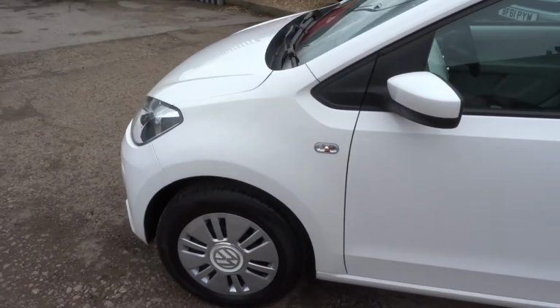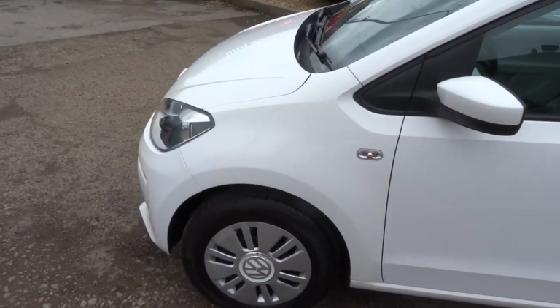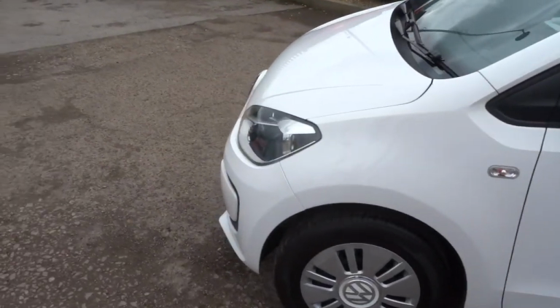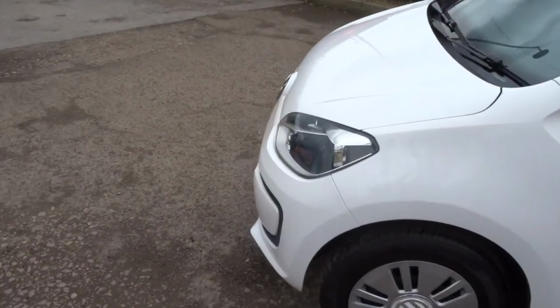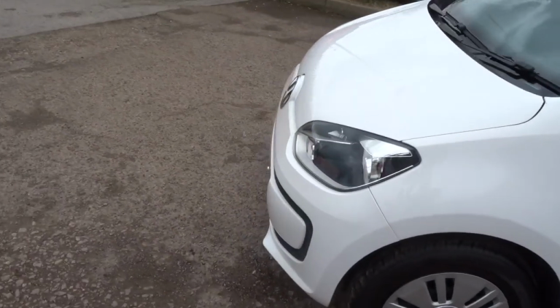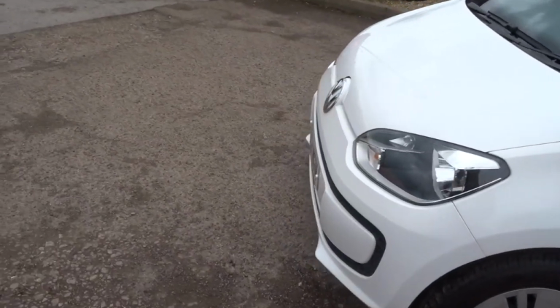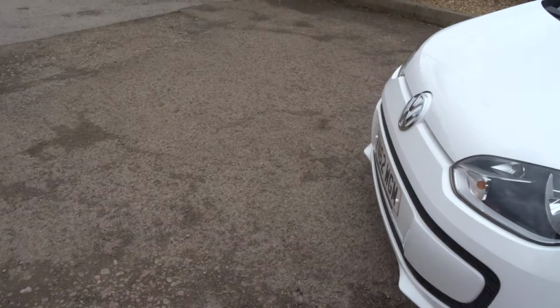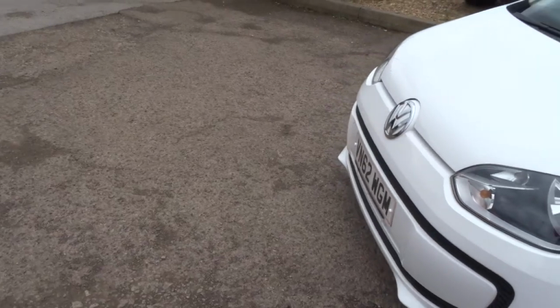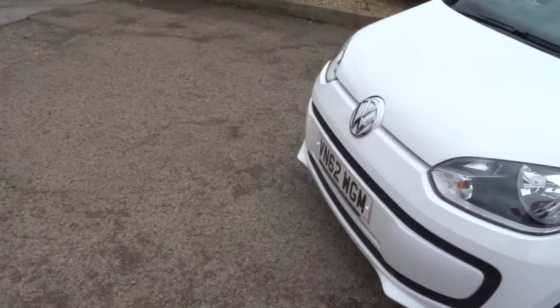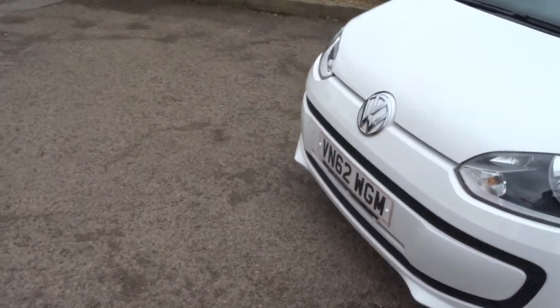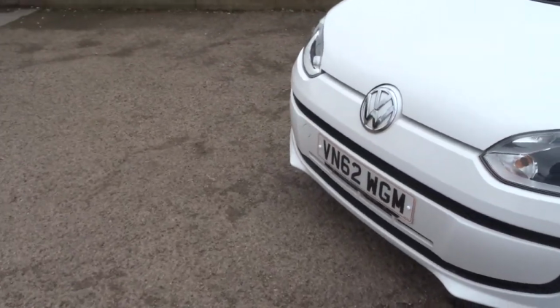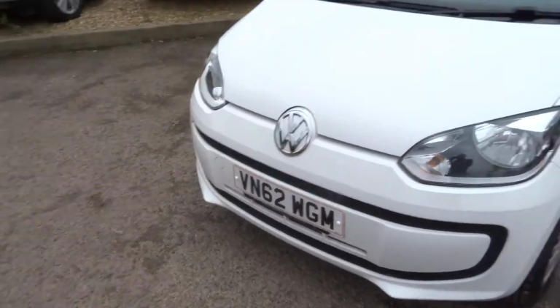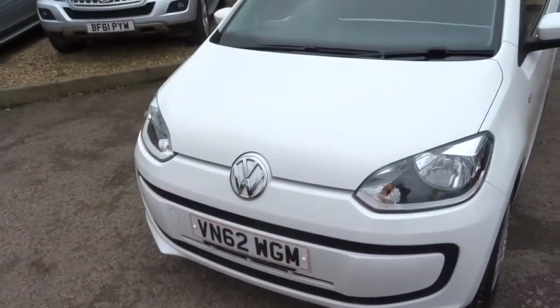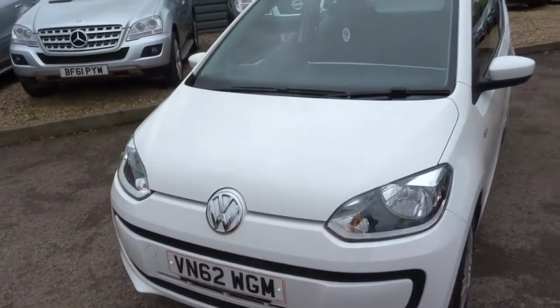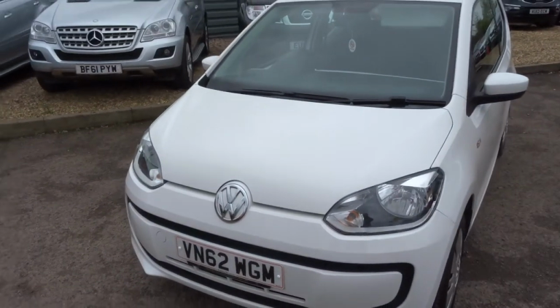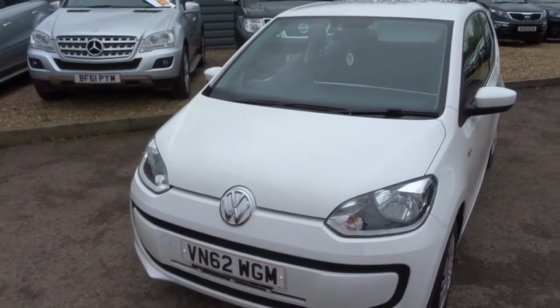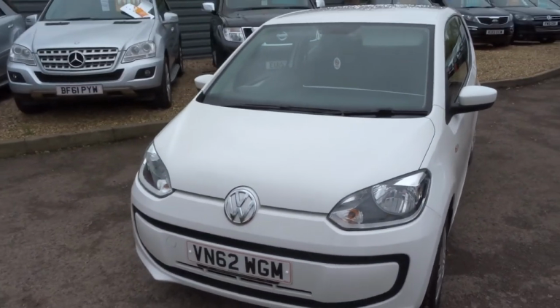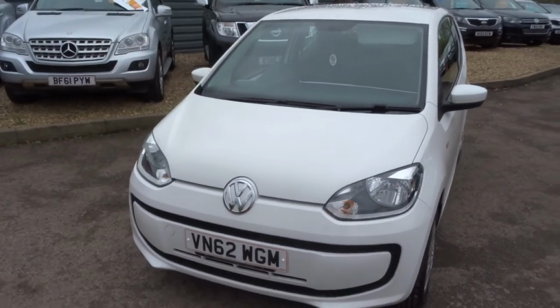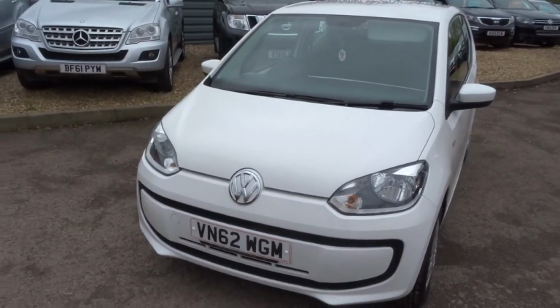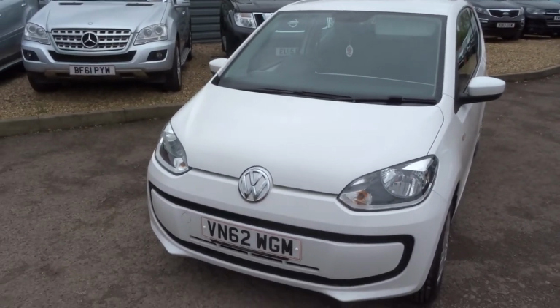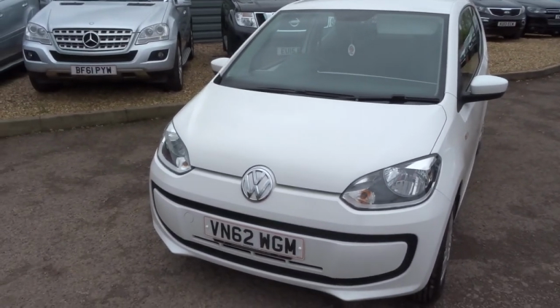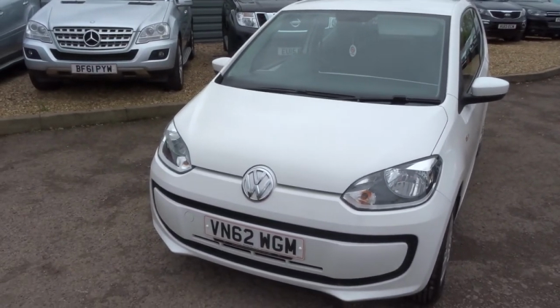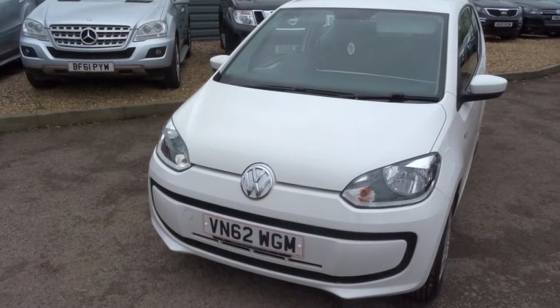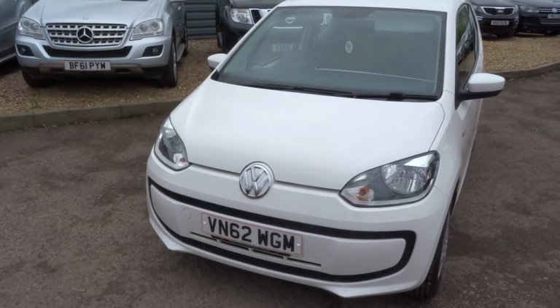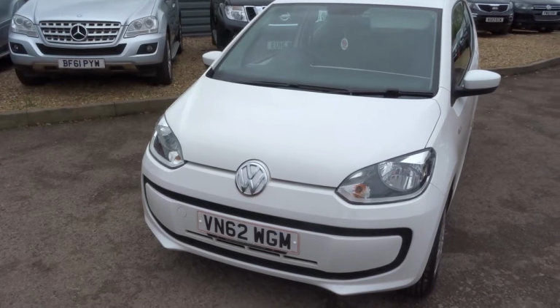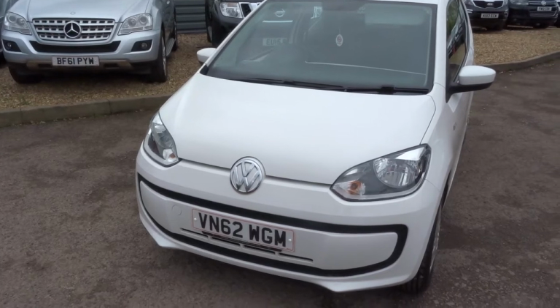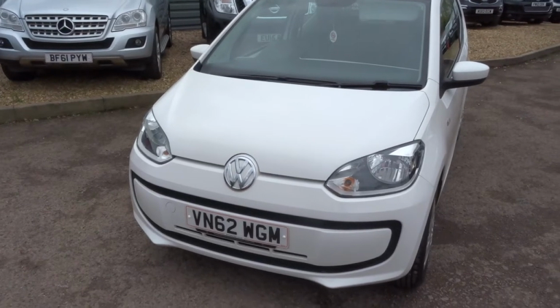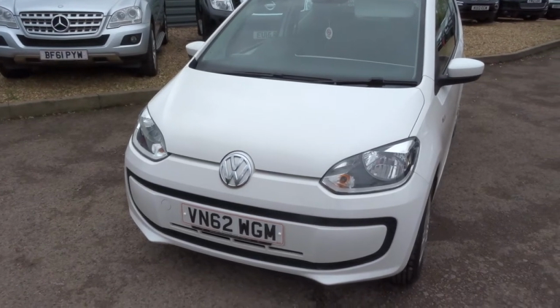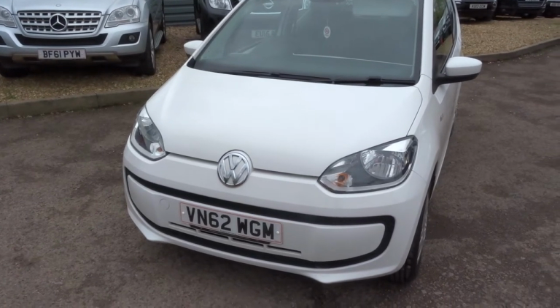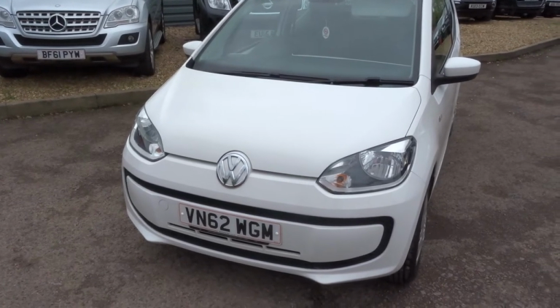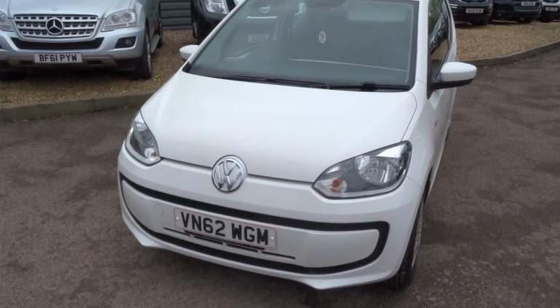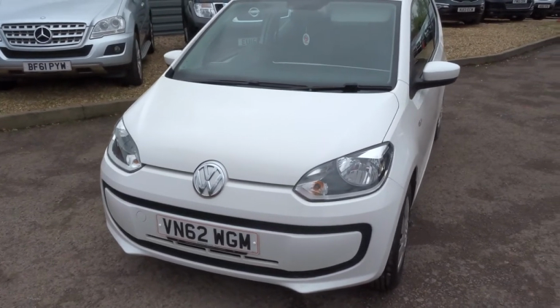There is a full readout of the spec underneath this video and the photos. It has air conditioning, CD player, heated rear windows, and various other features like that.